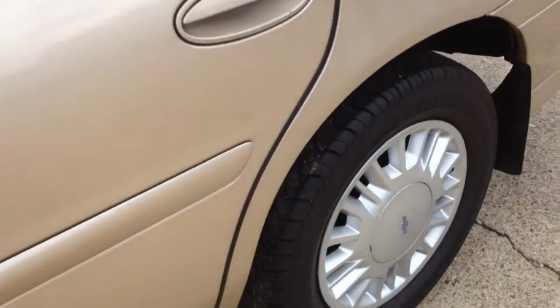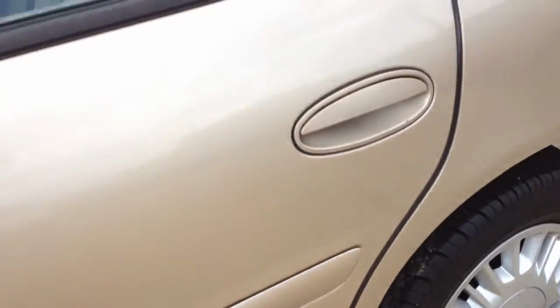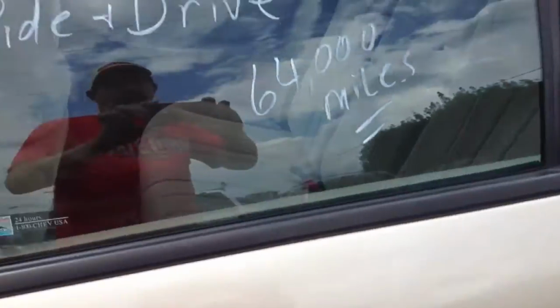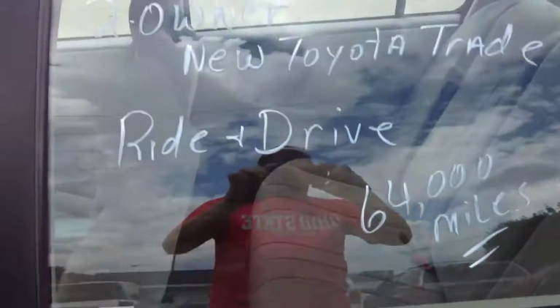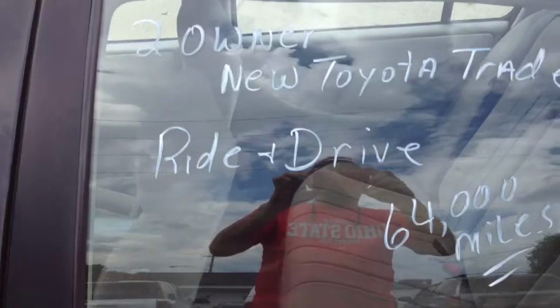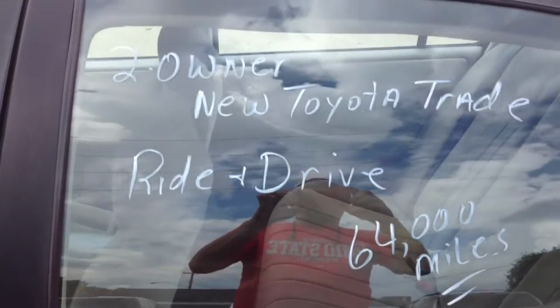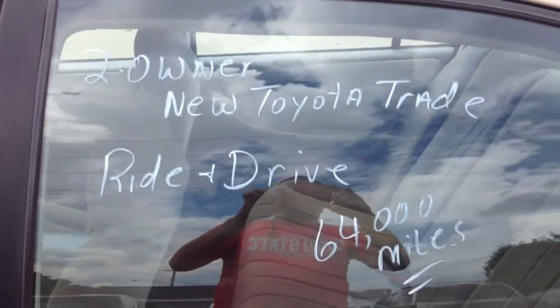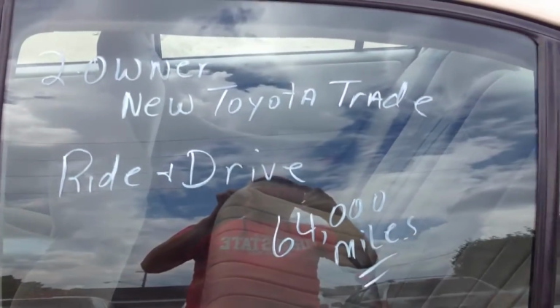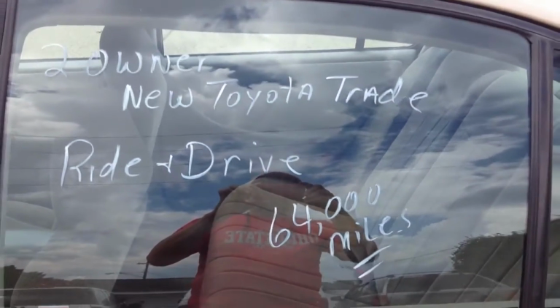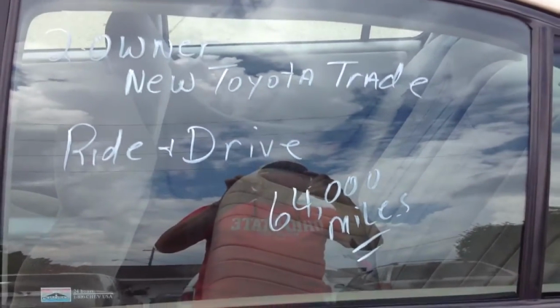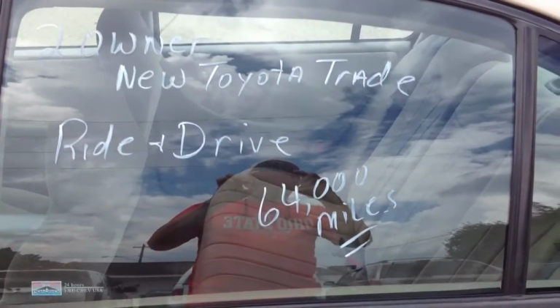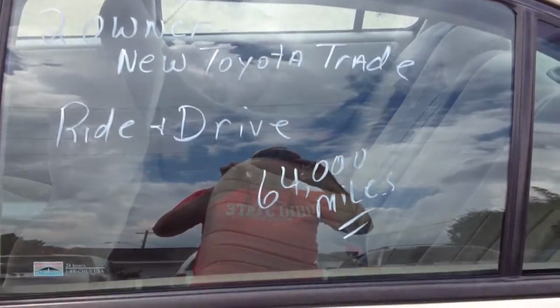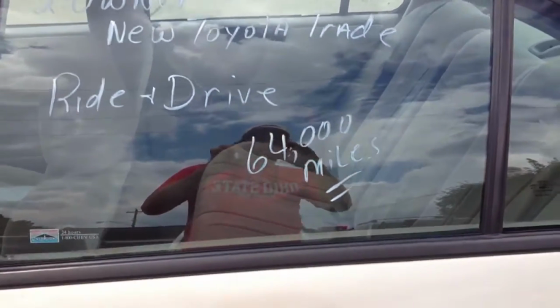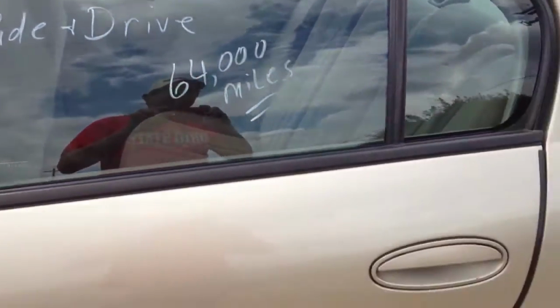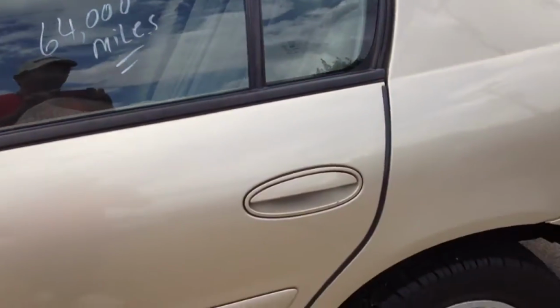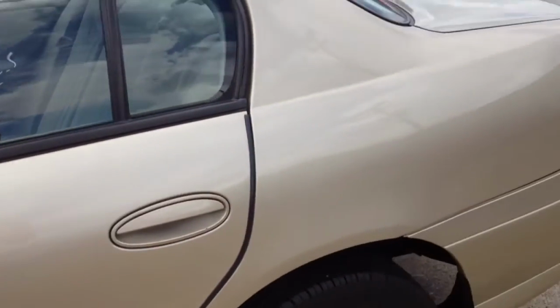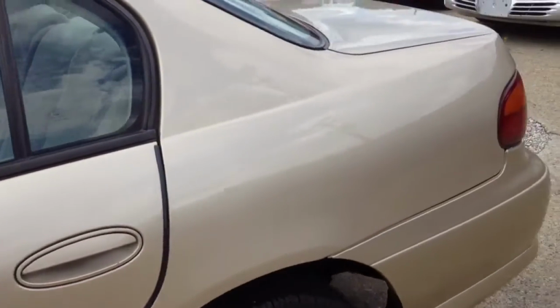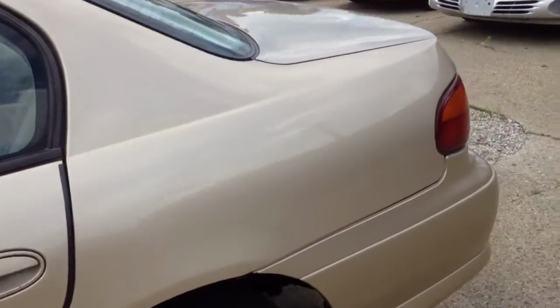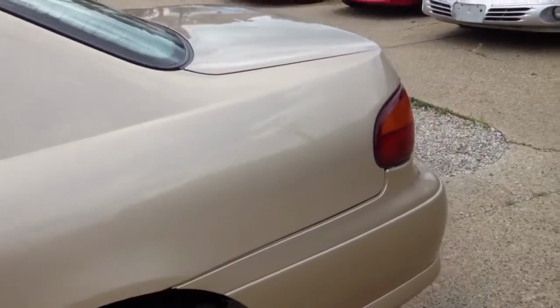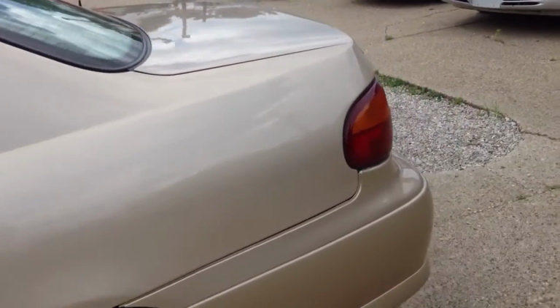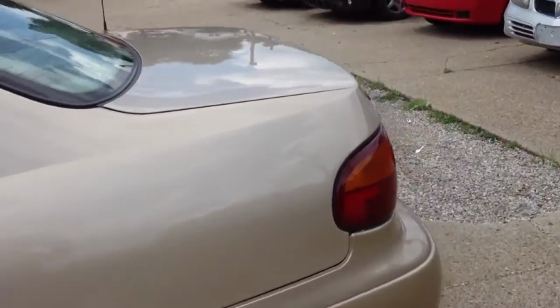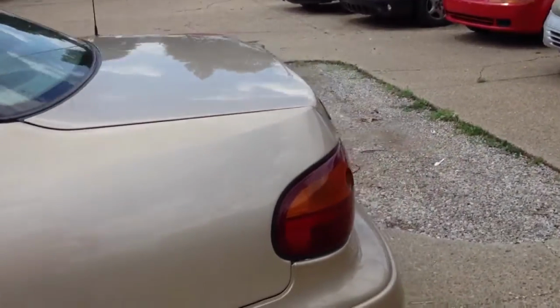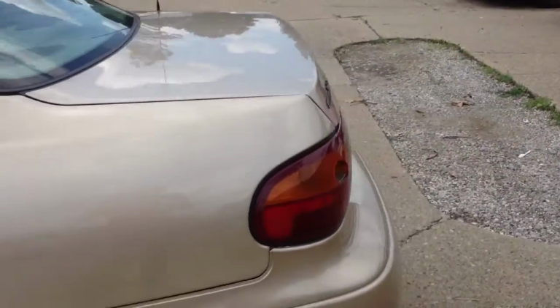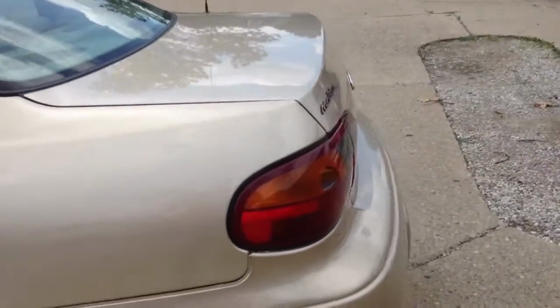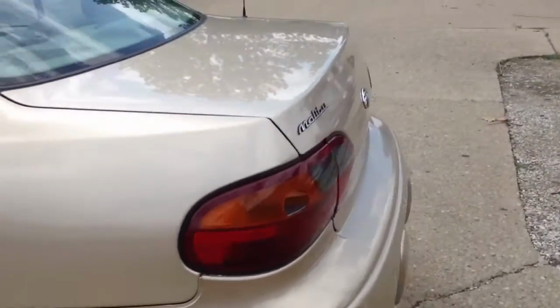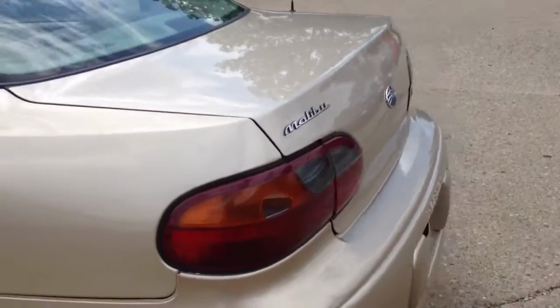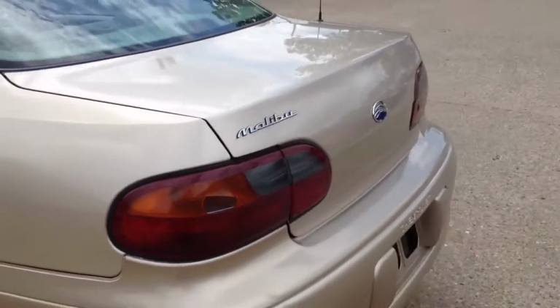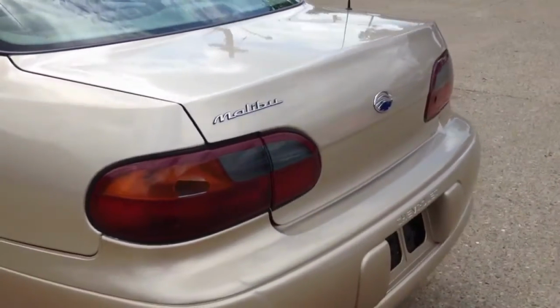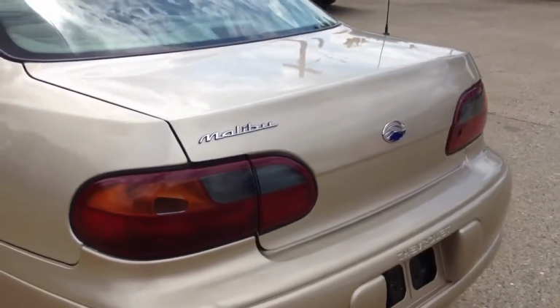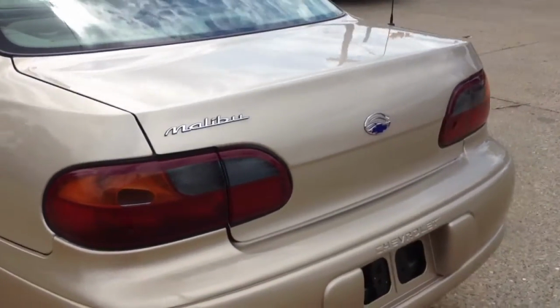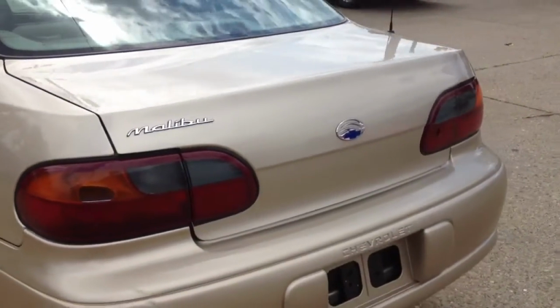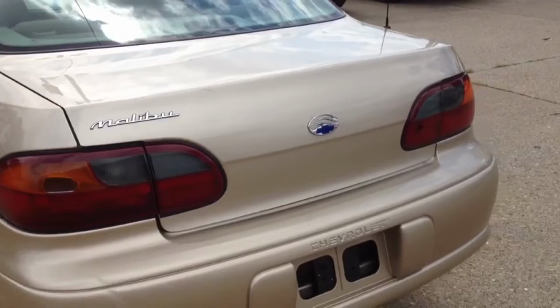It's a two-owner vehicle. It was traded in on a new Toyota. 65,007 miles on it. Very clean little car — gets great gas mileage, front-wheel drive.